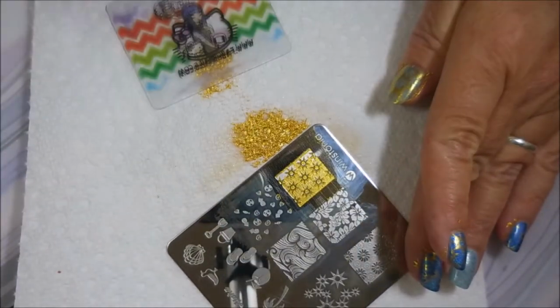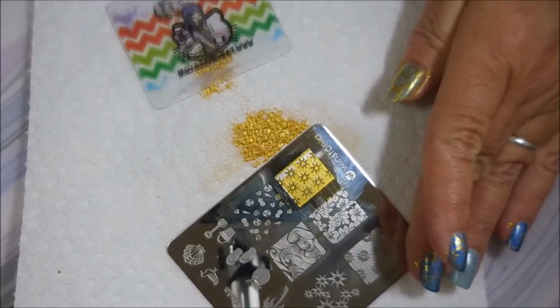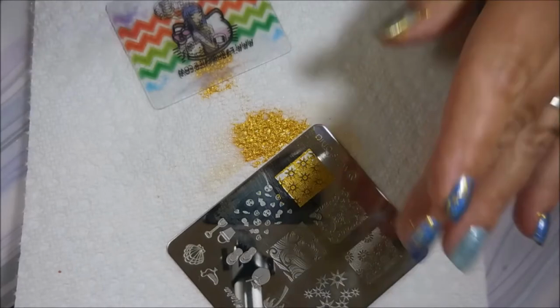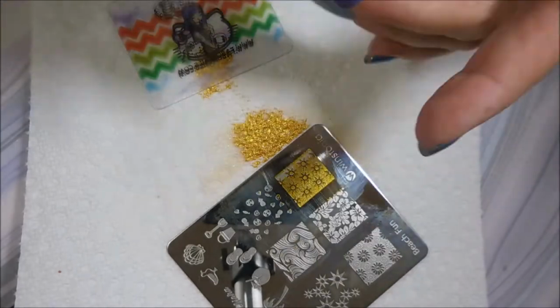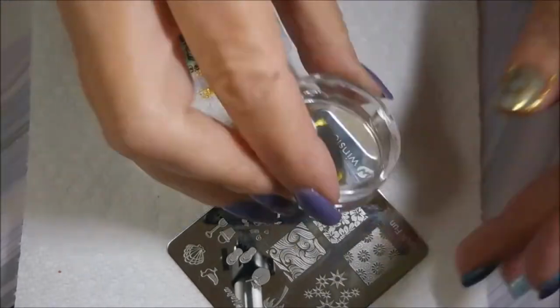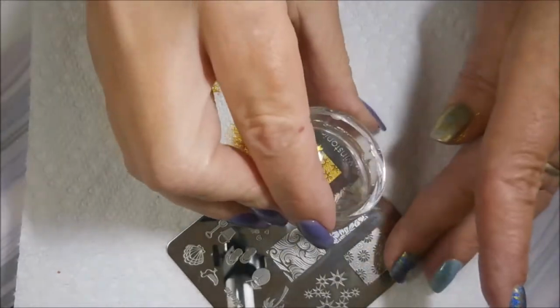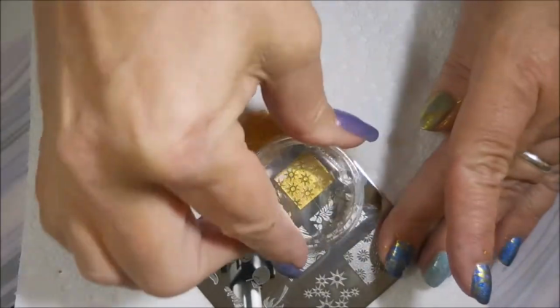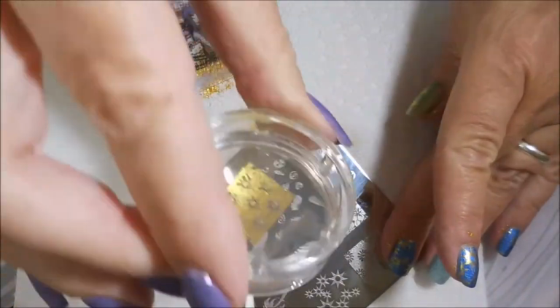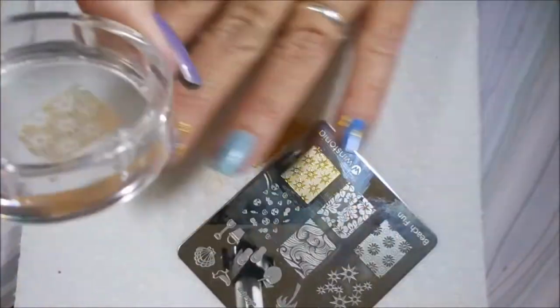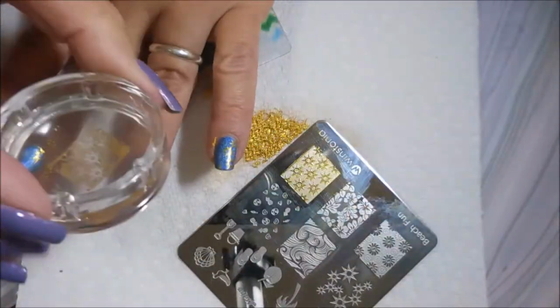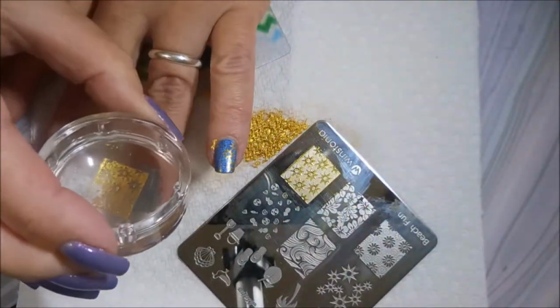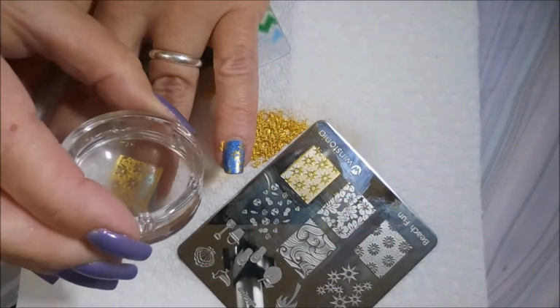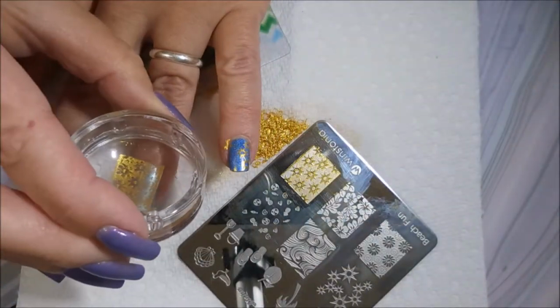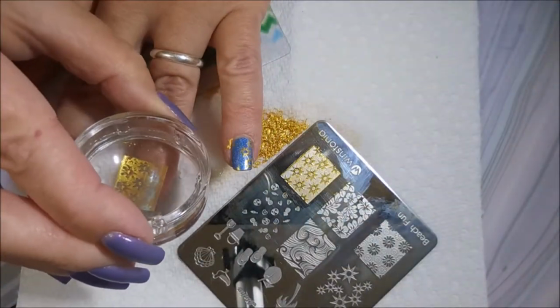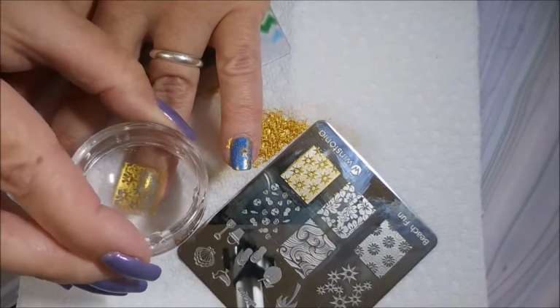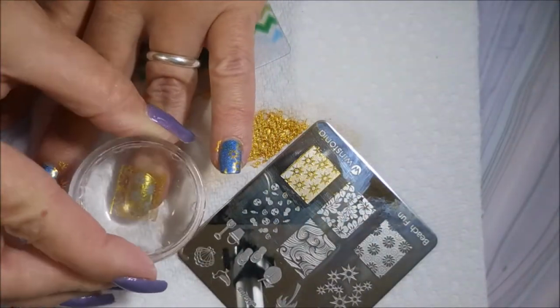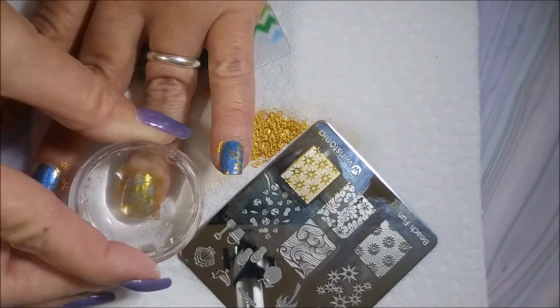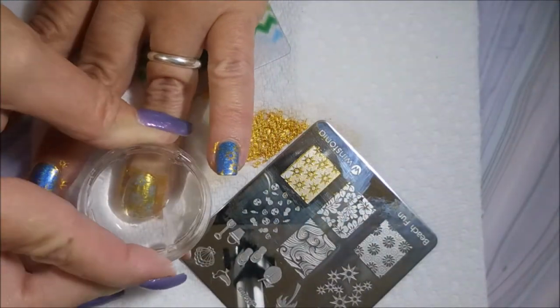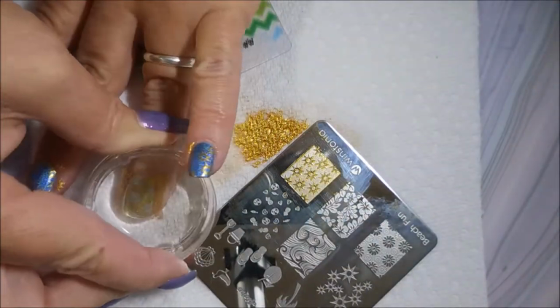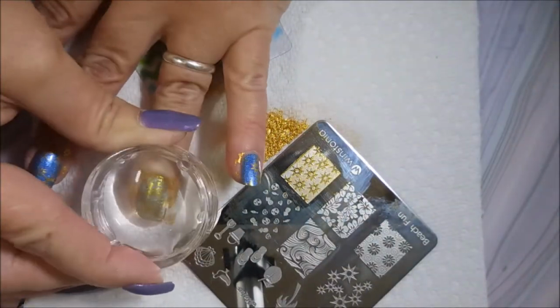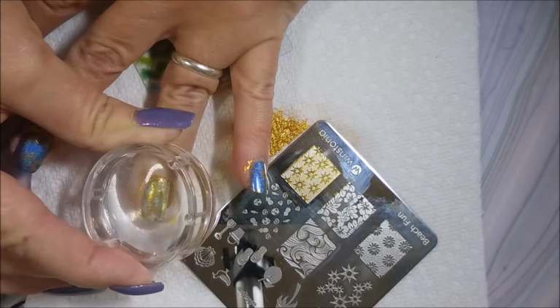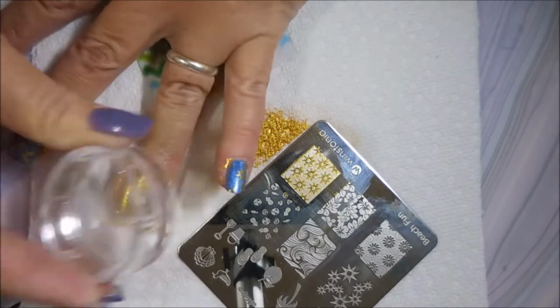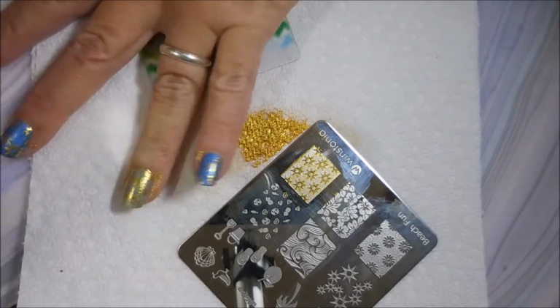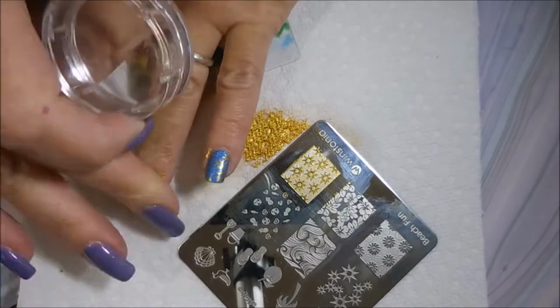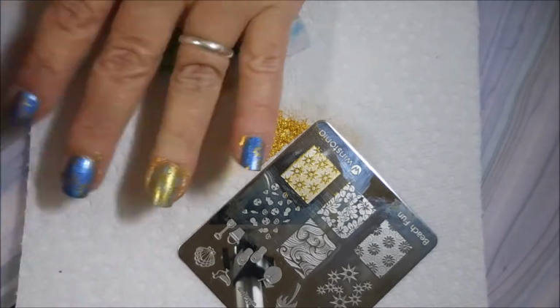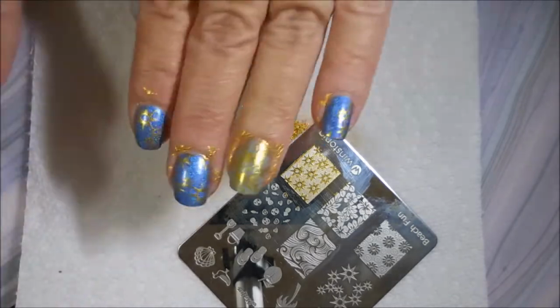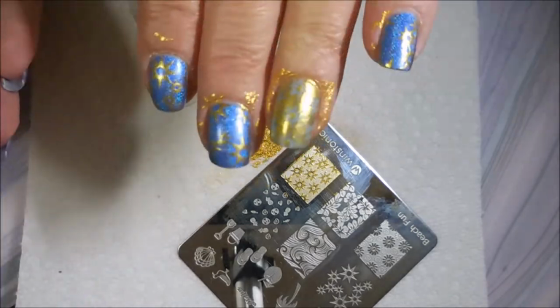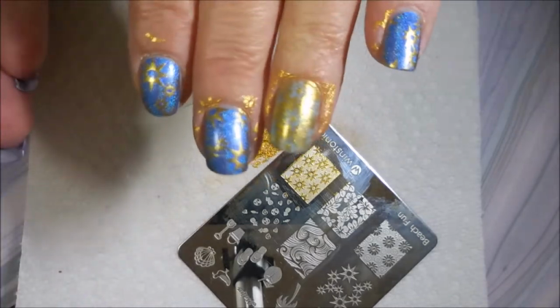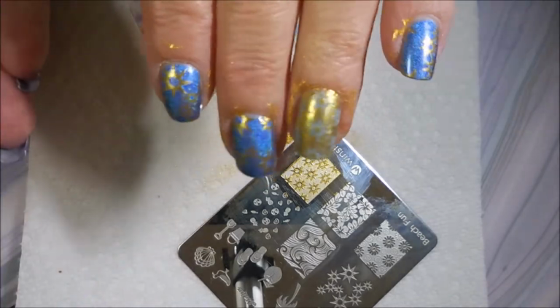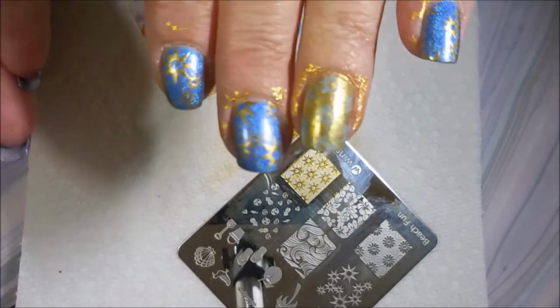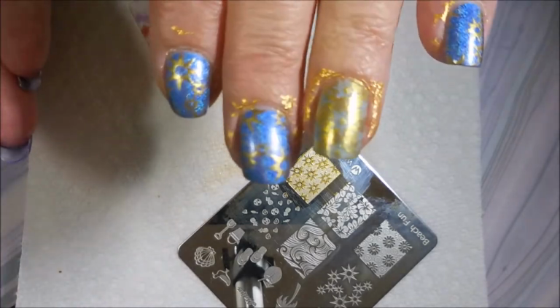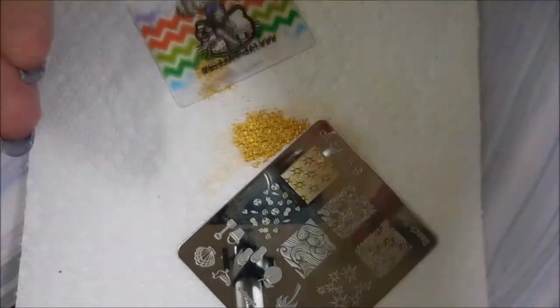I didn't put enough polish on there, but hopefully we can get enough to cover that fingernail. Ta-da! We did! So, there we go.